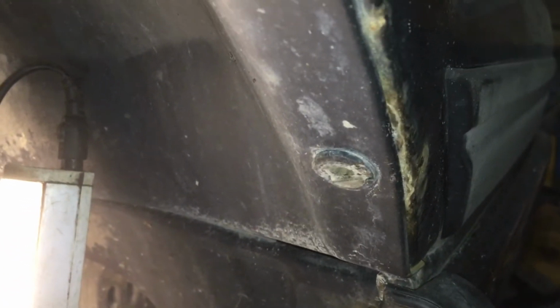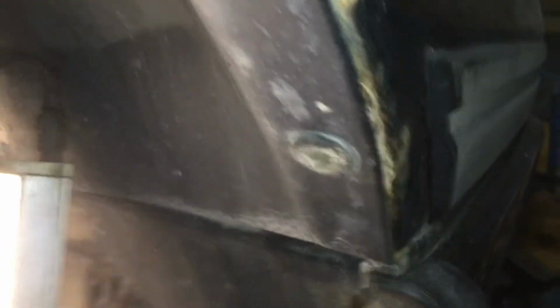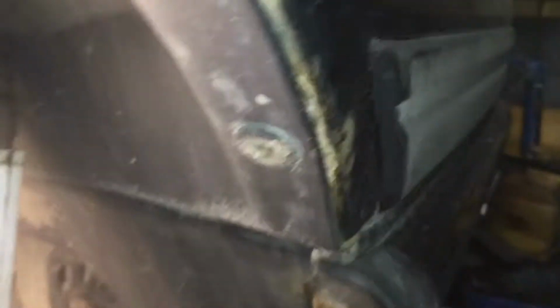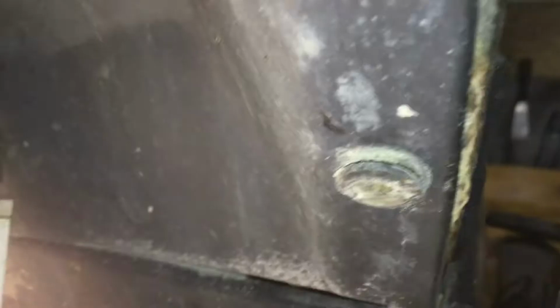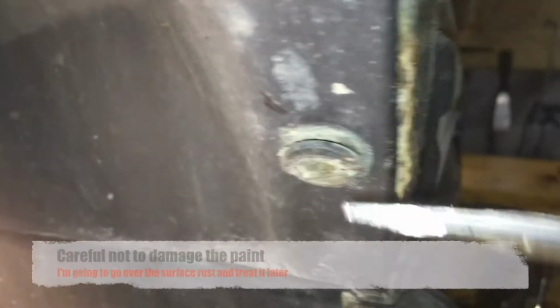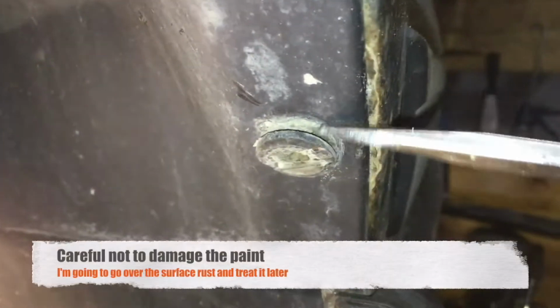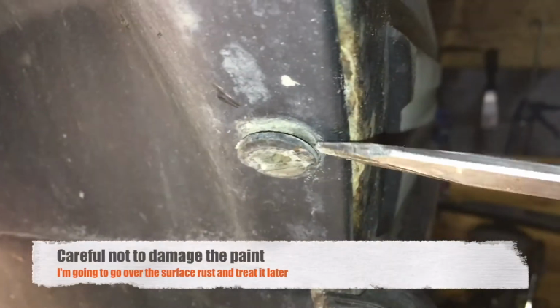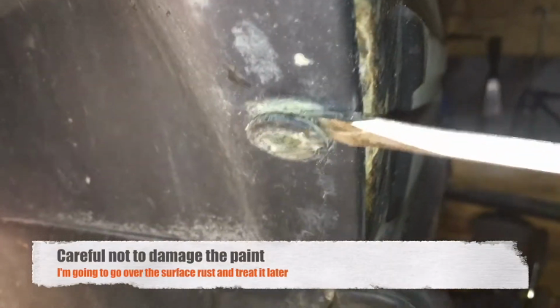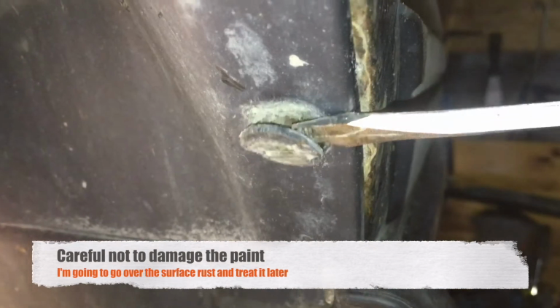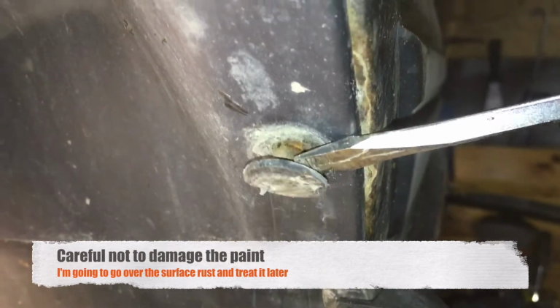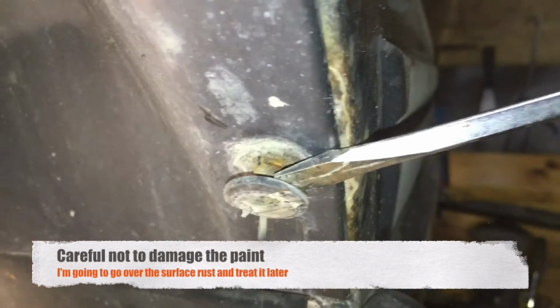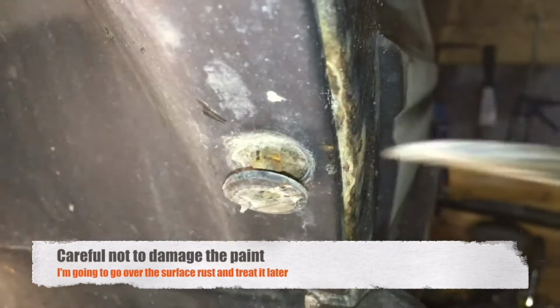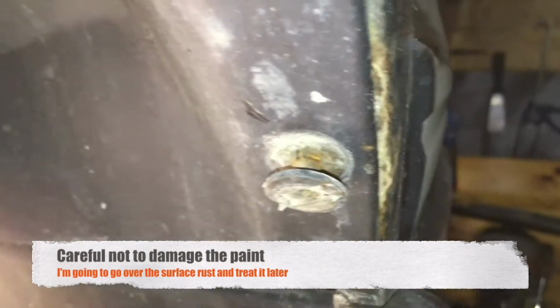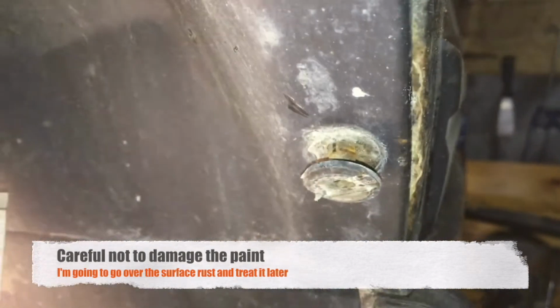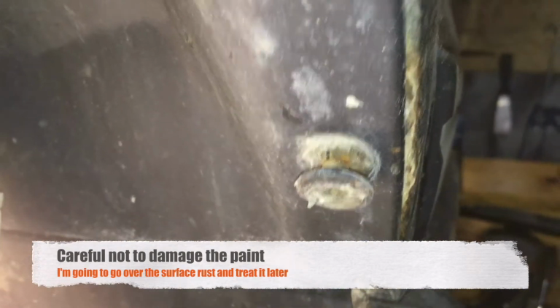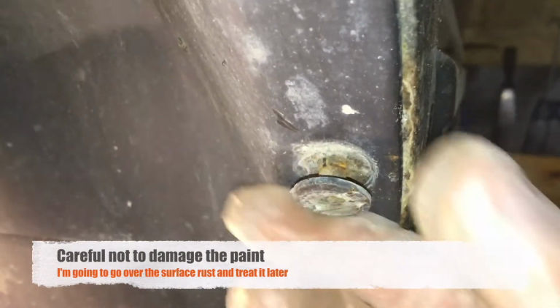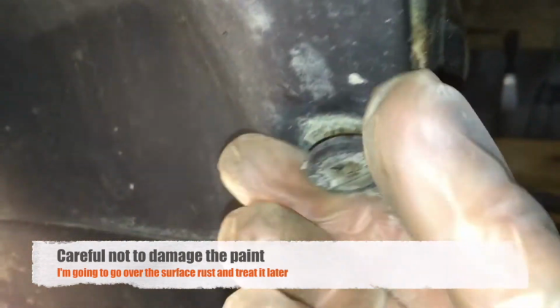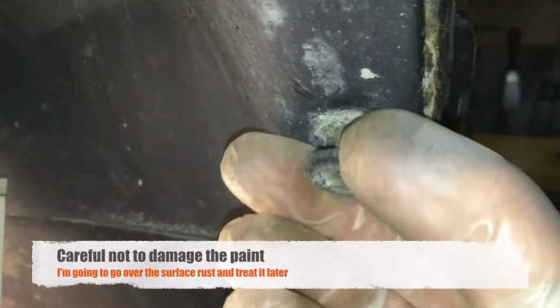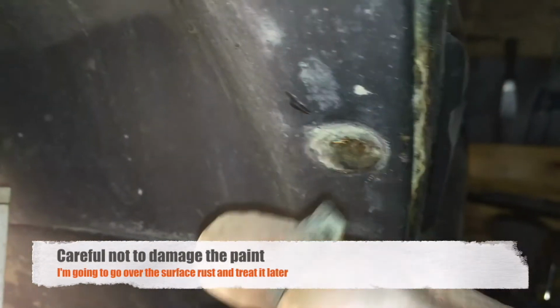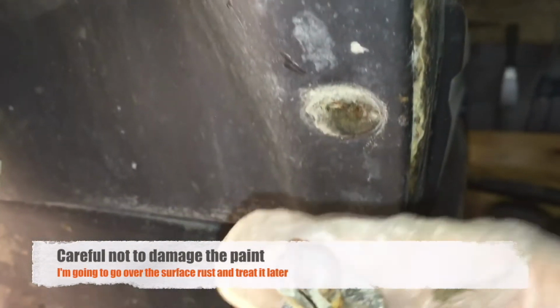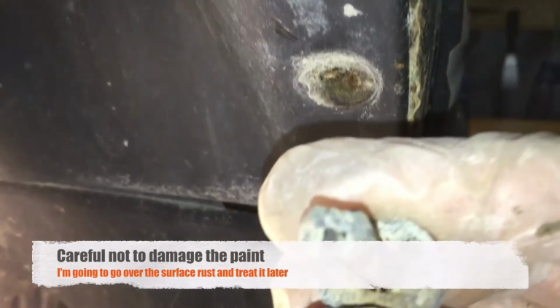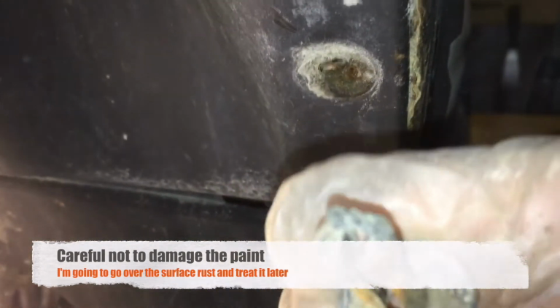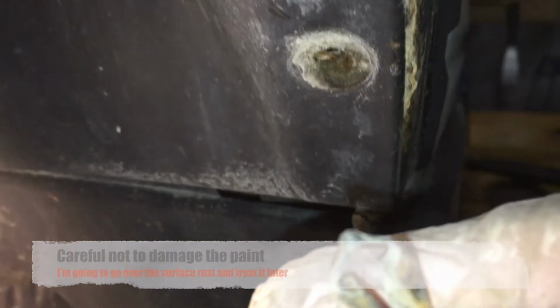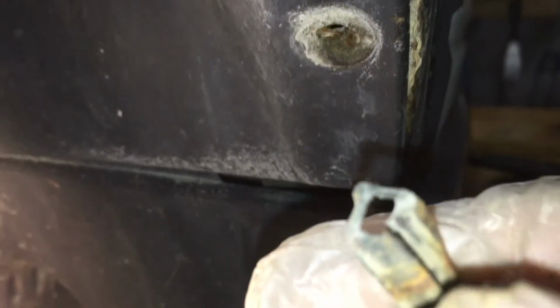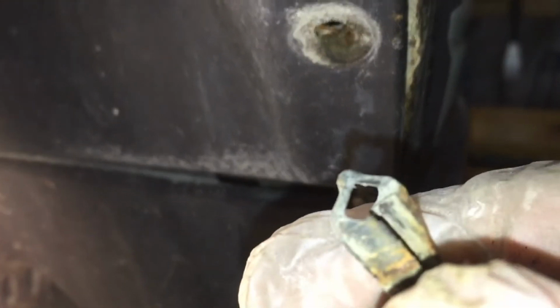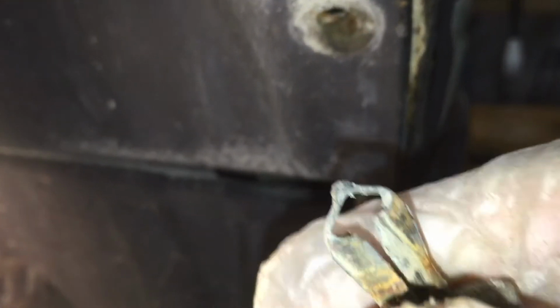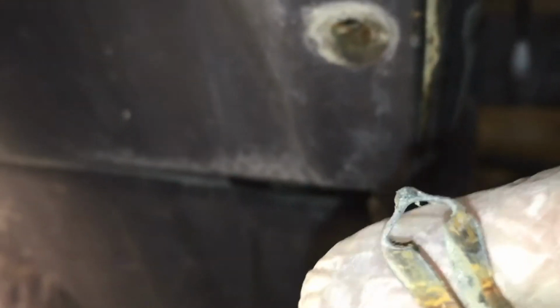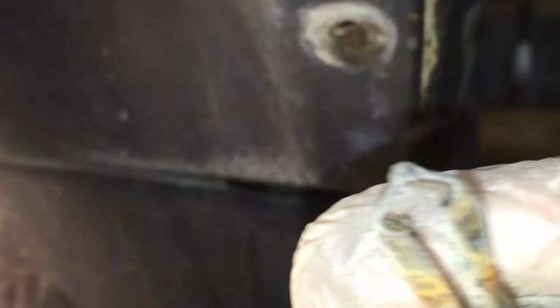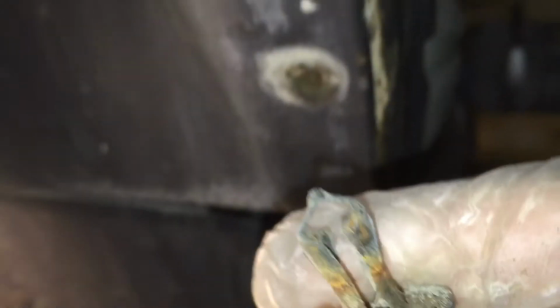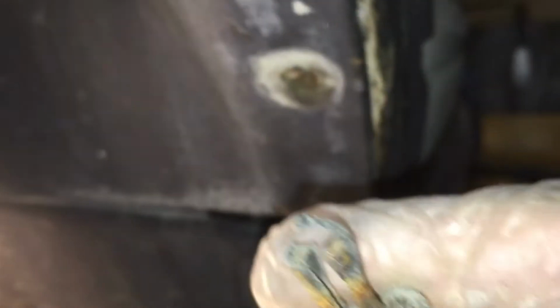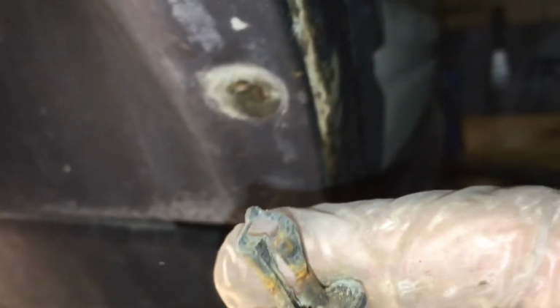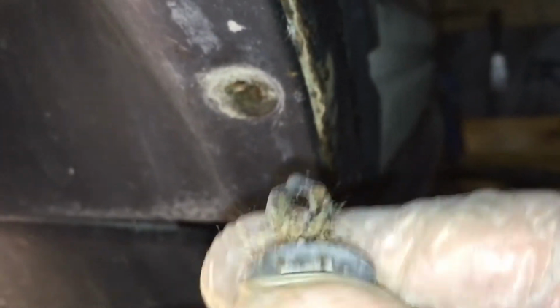Maneuver the wheel liner out of the wheel well by pushing the wheel liner towards the center of the car to detach it from the metal, and then remove the liner.